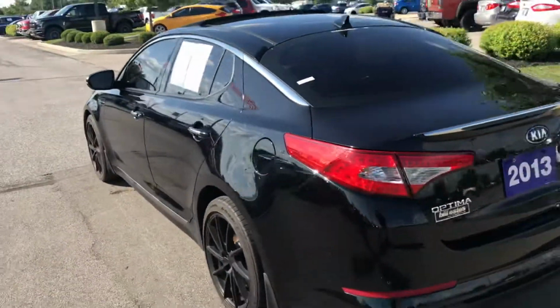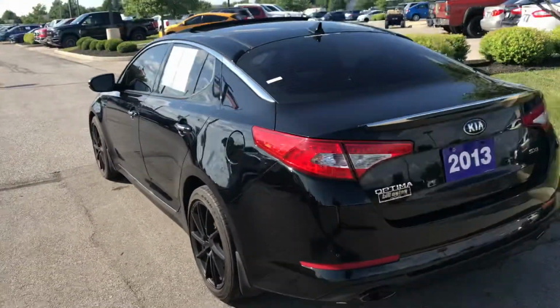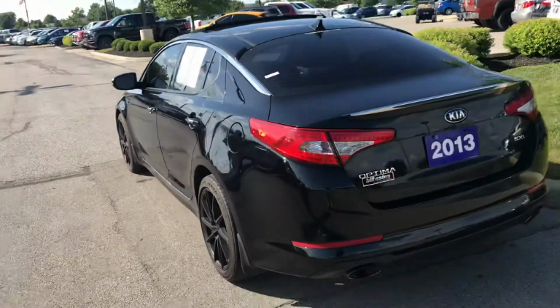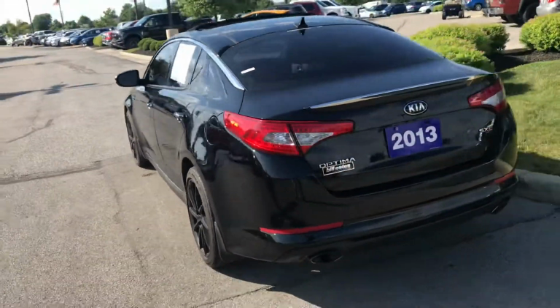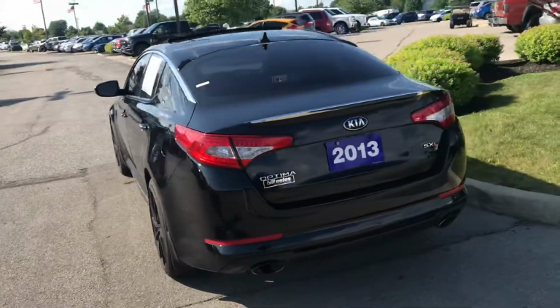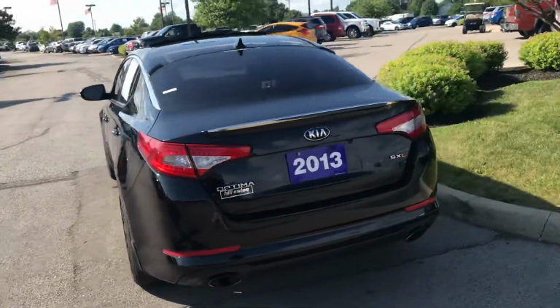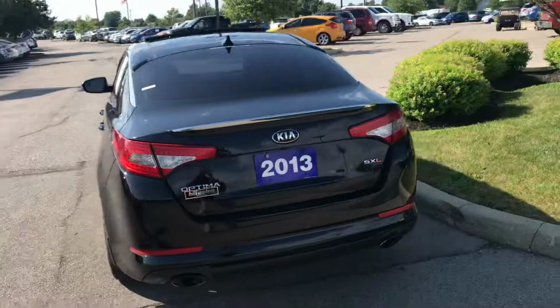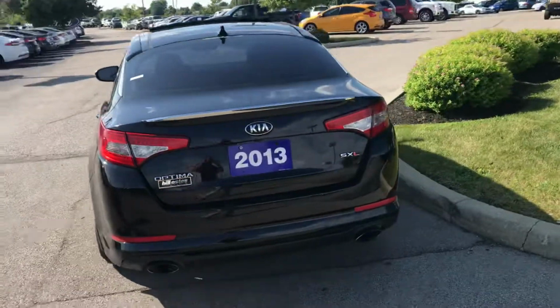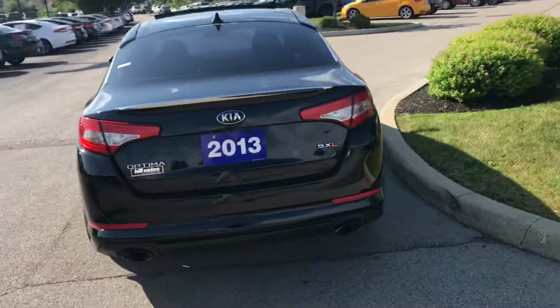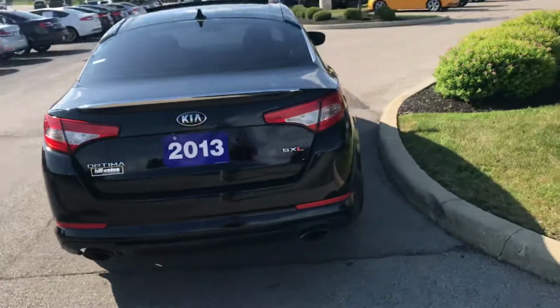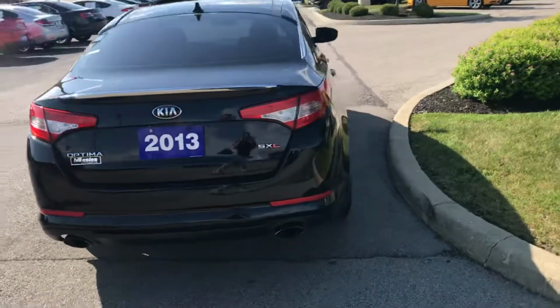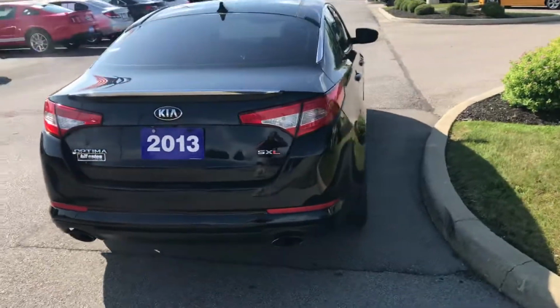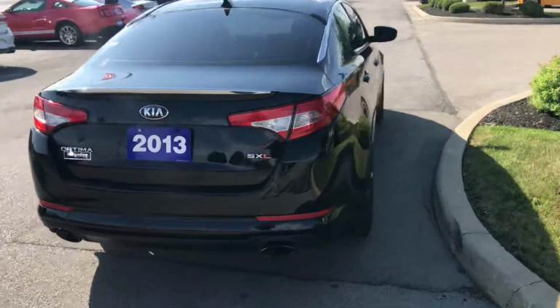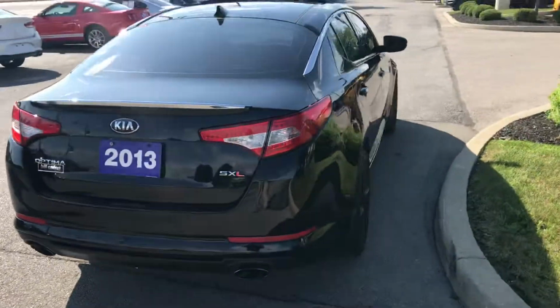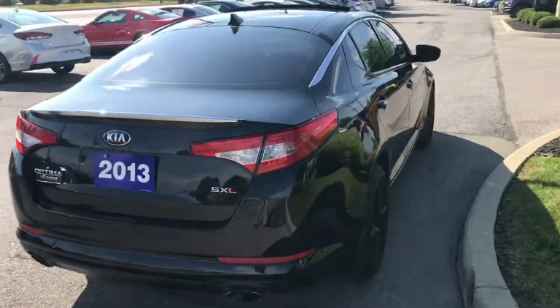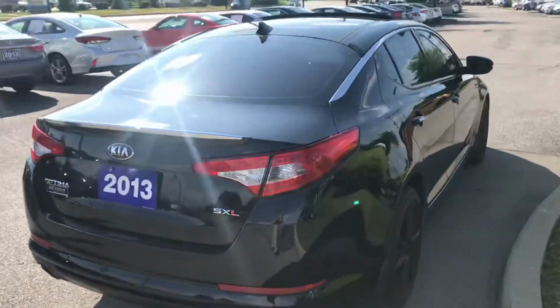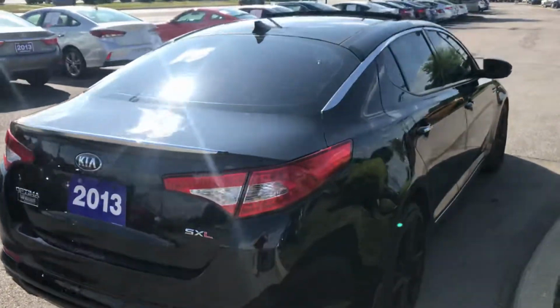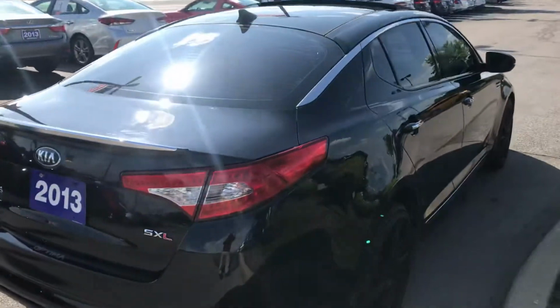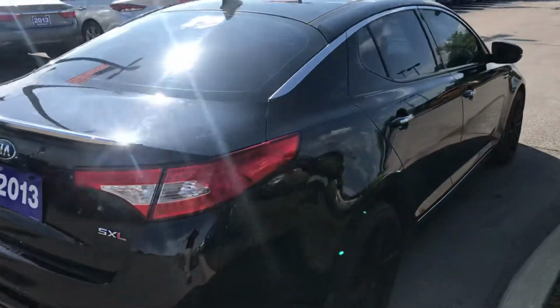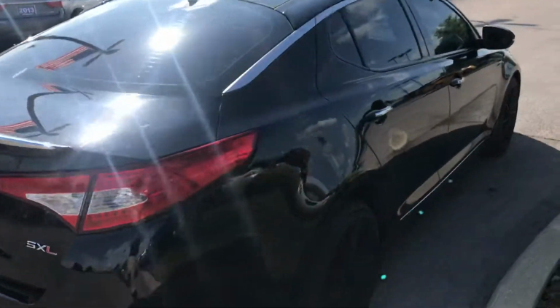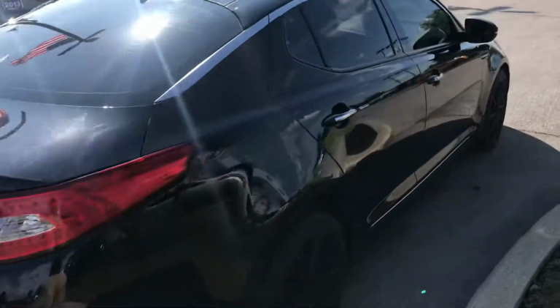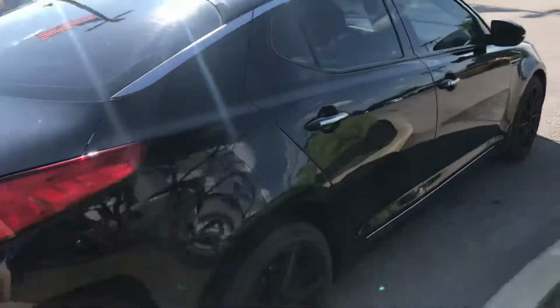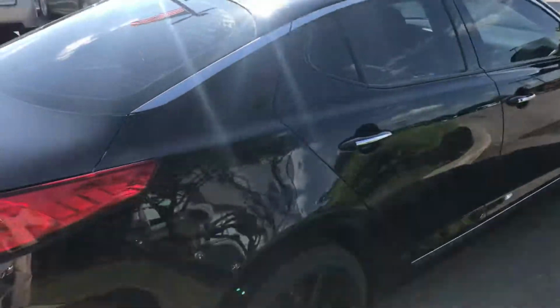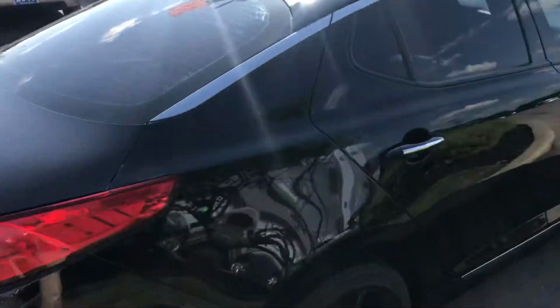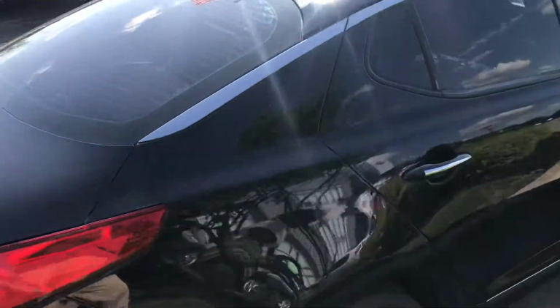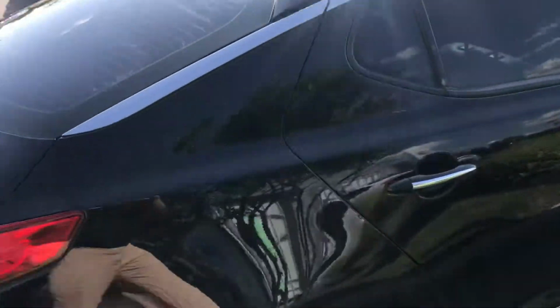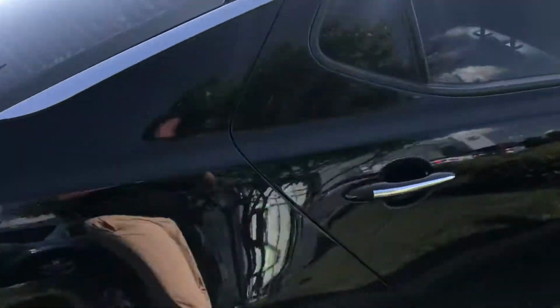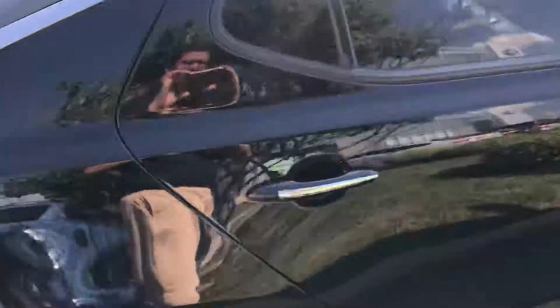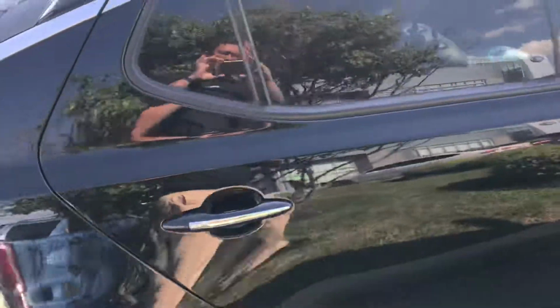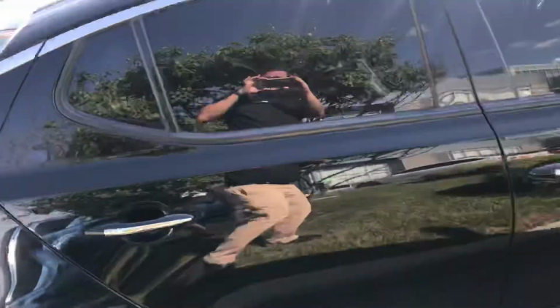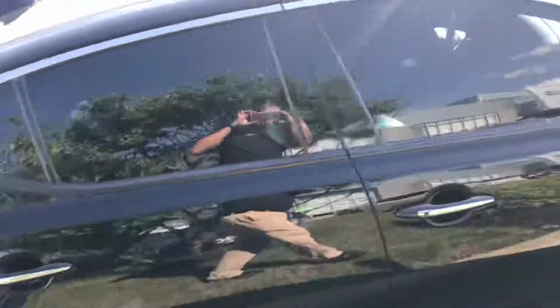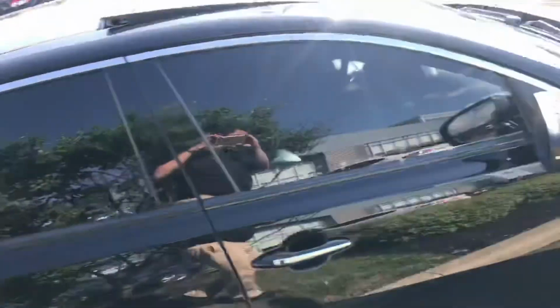Beautiful black sporty car. It does look like it has a panoramic roof inside. This is just a good looking car.